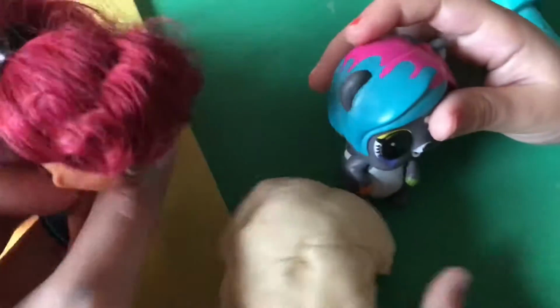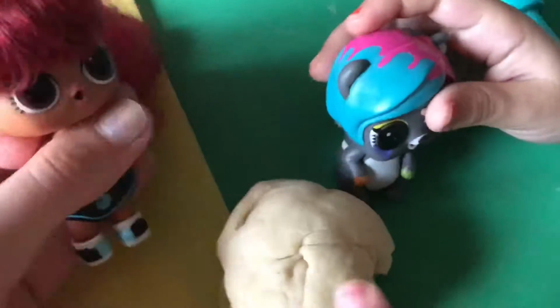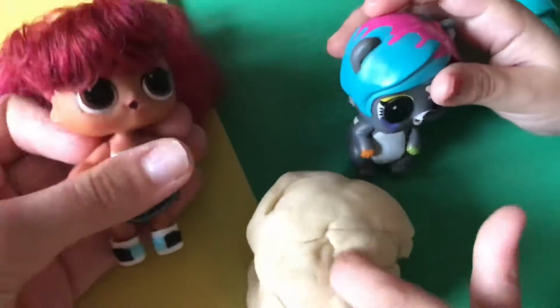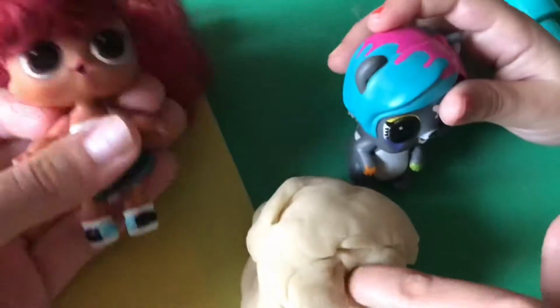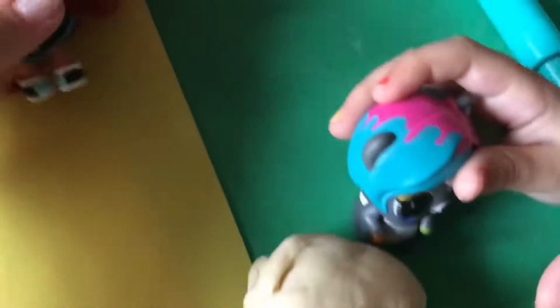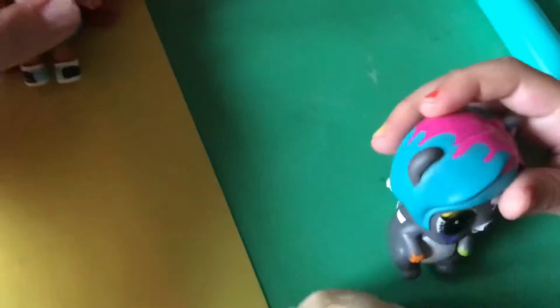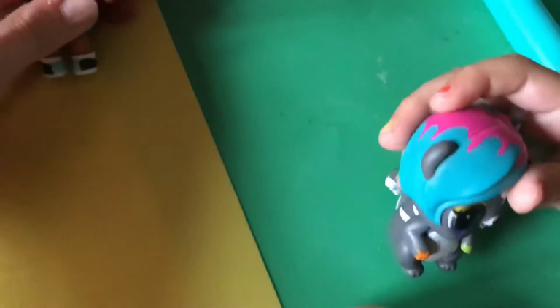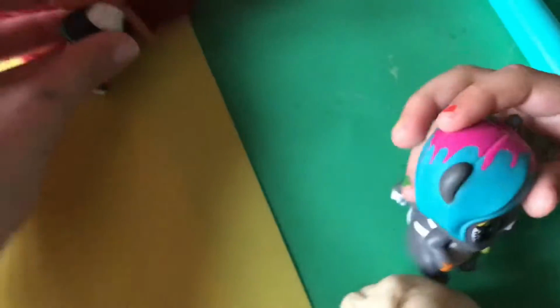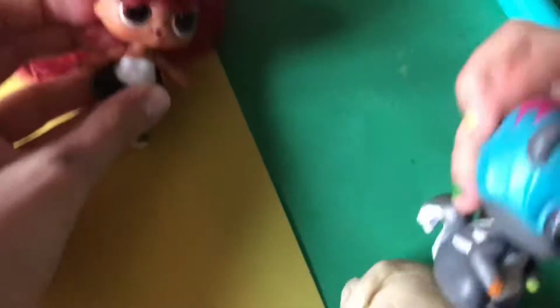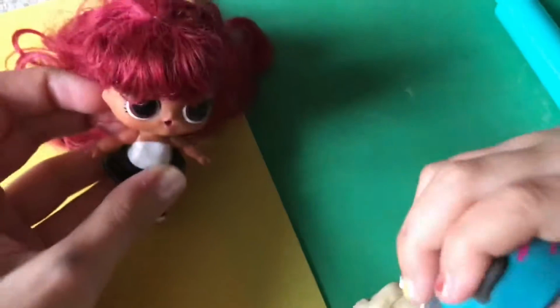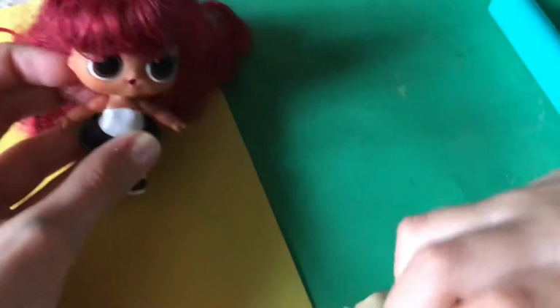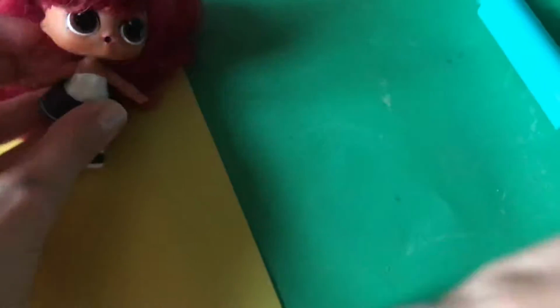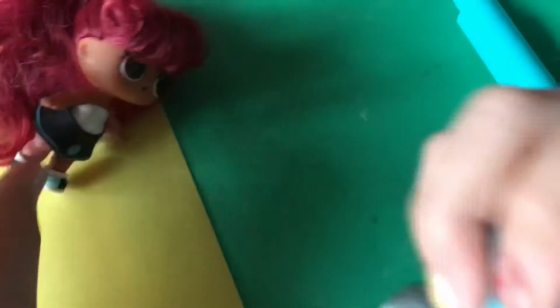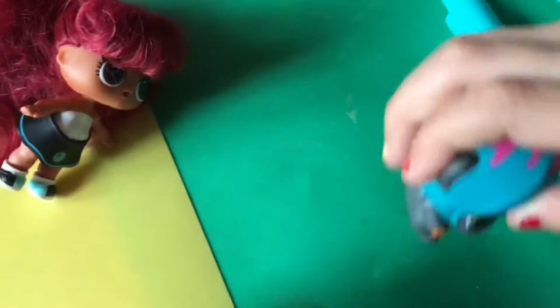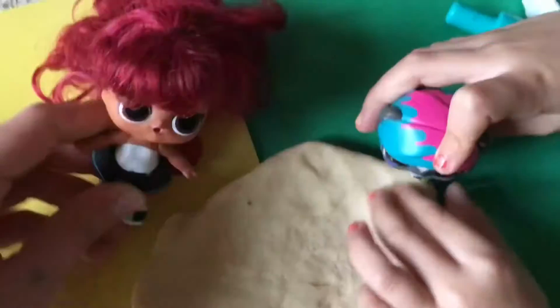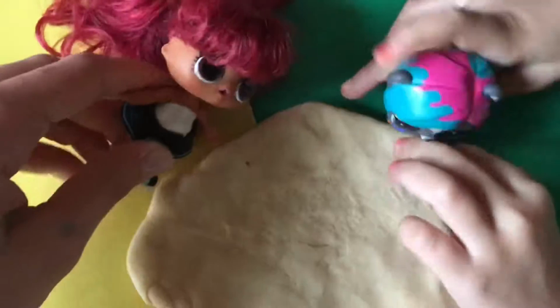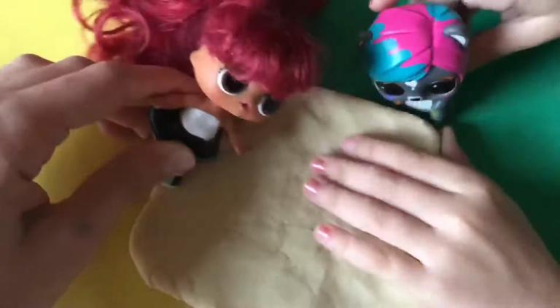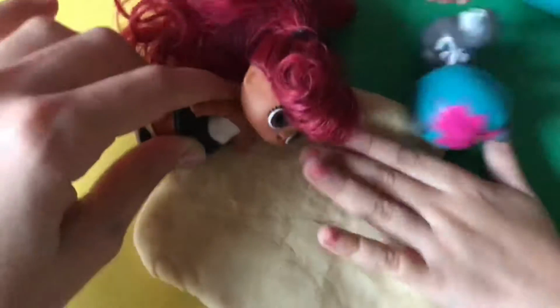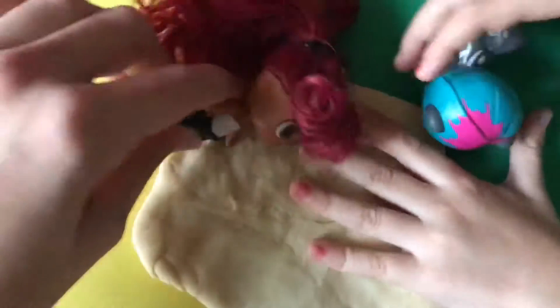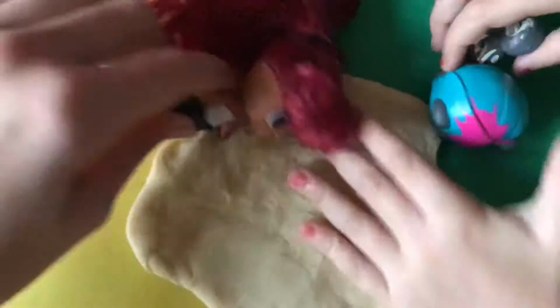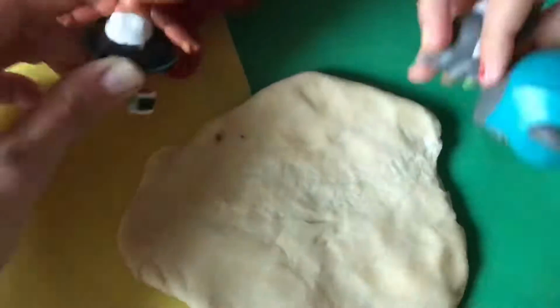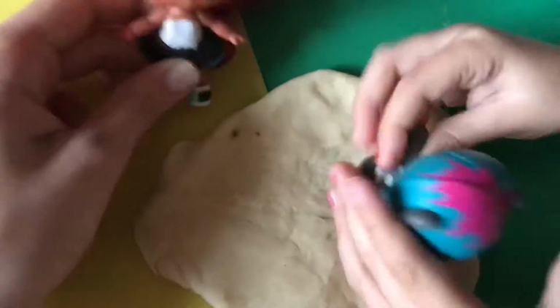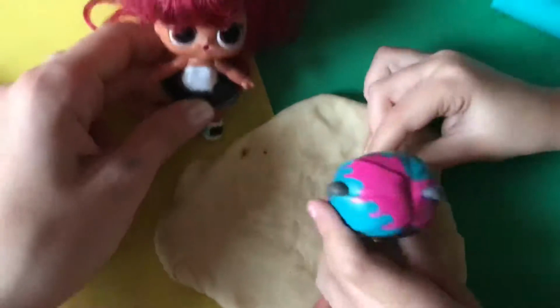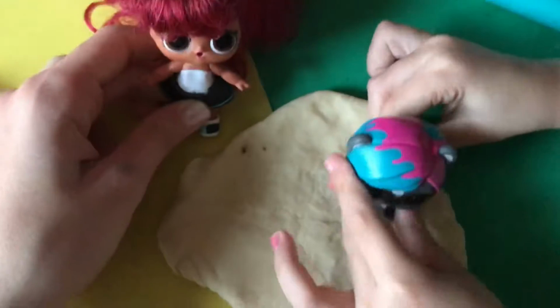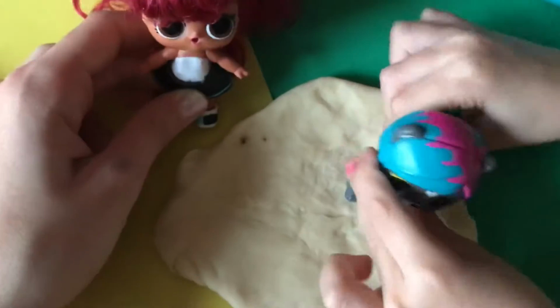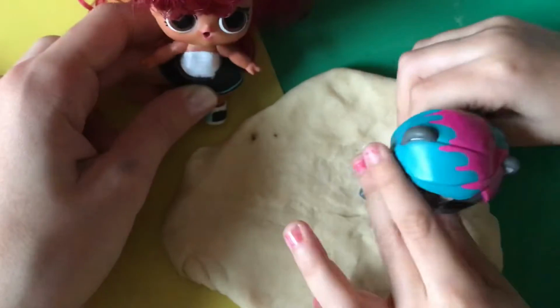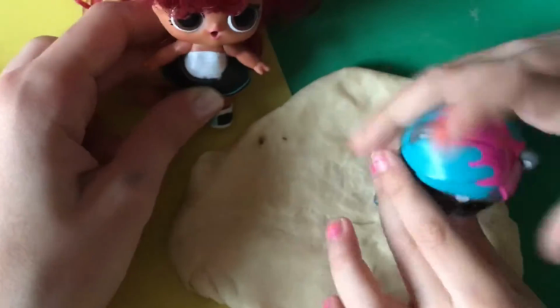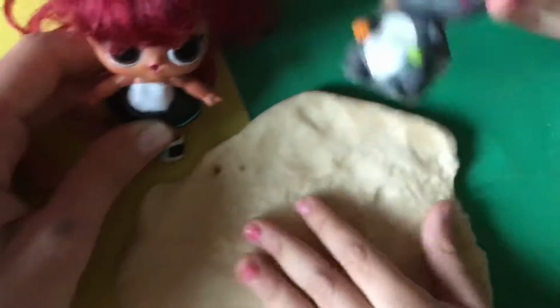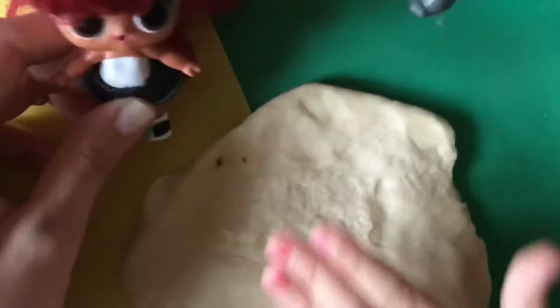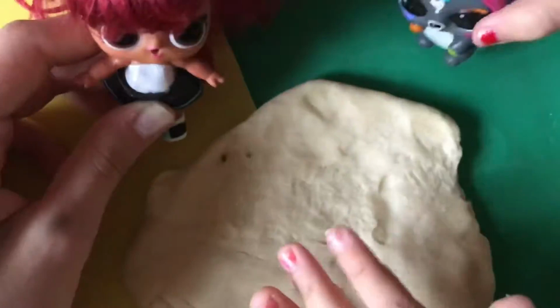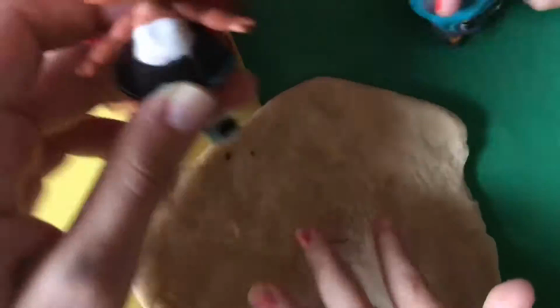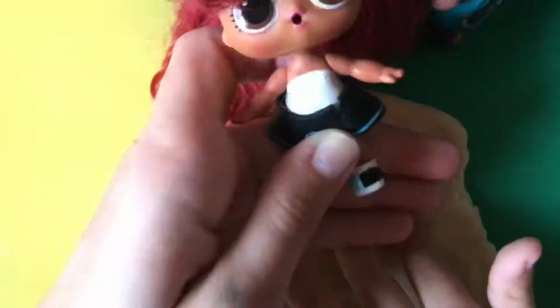Then we are going to roll it out. Squish. Give us a sec. Squish. Don't go in and squeeze it. It's so soft. Careful splatters.